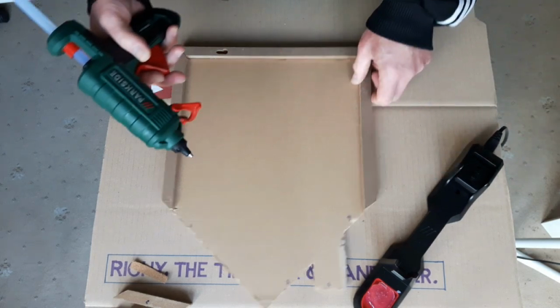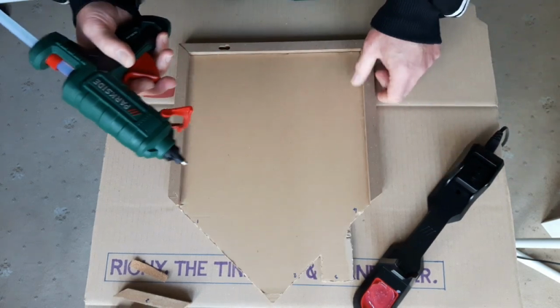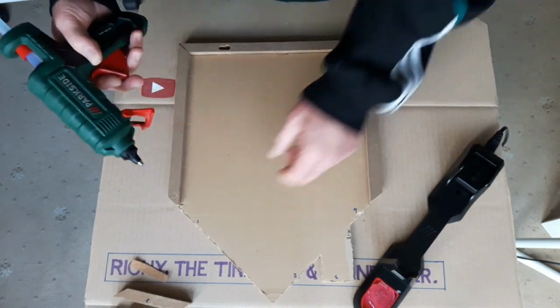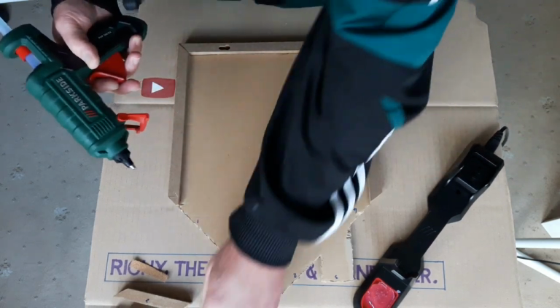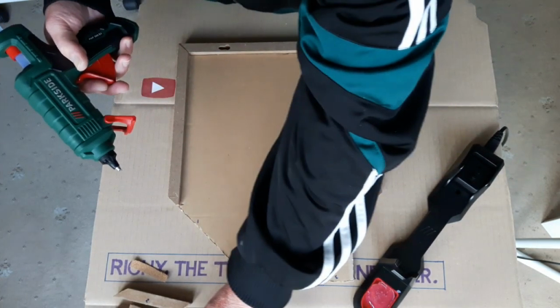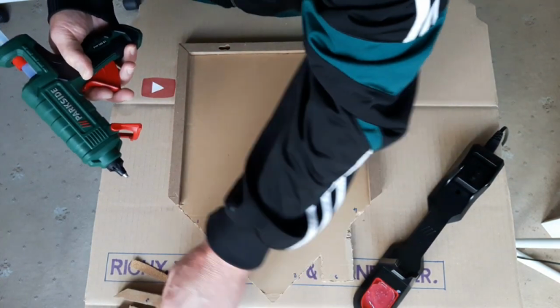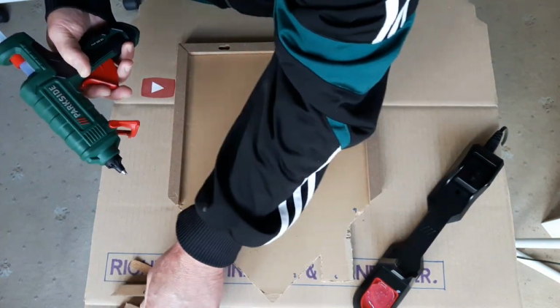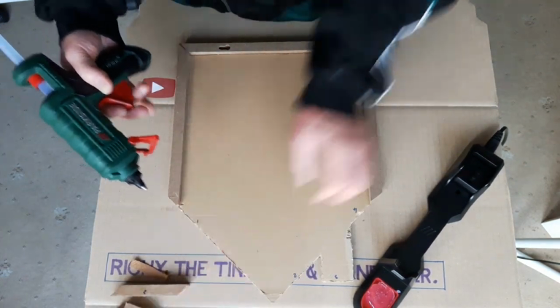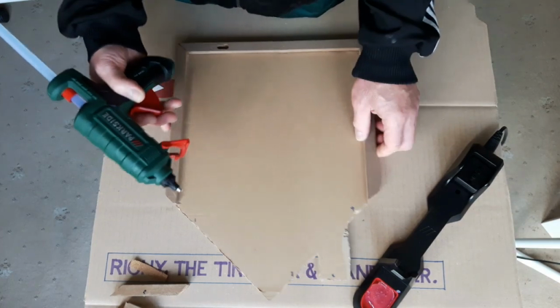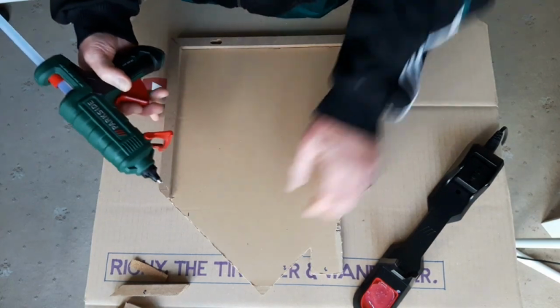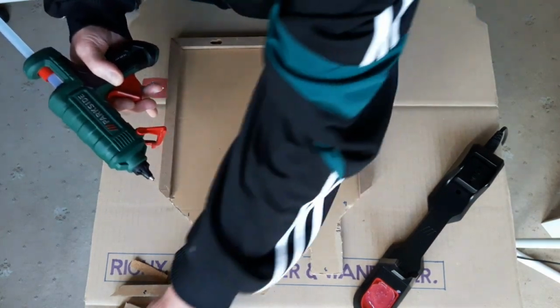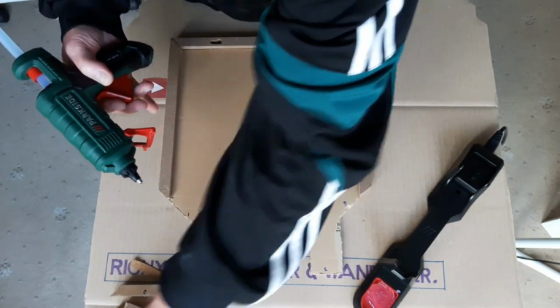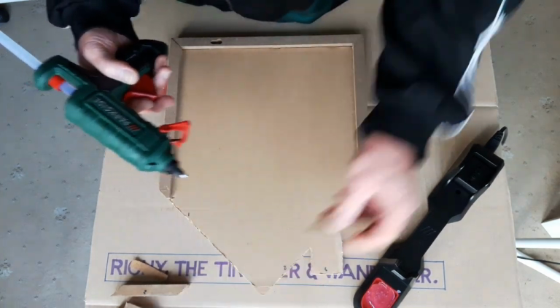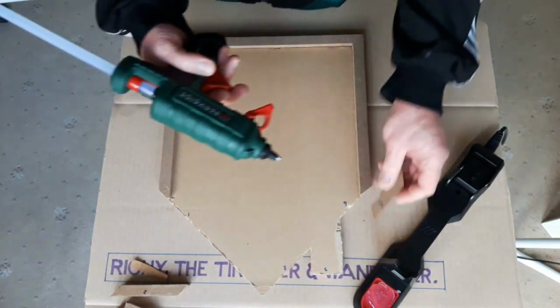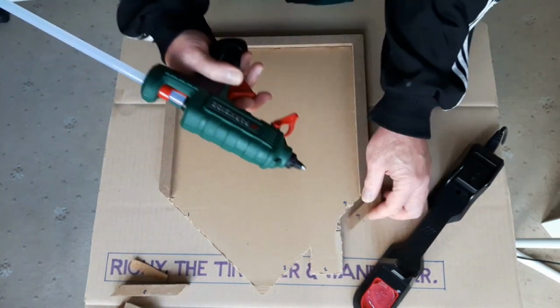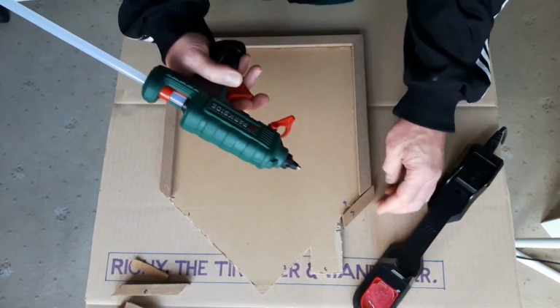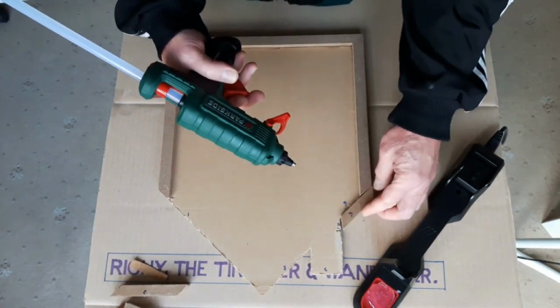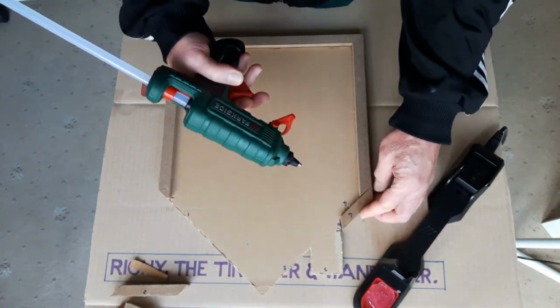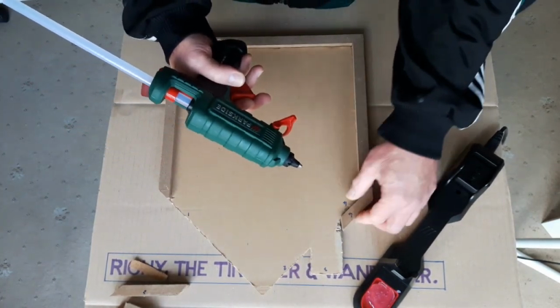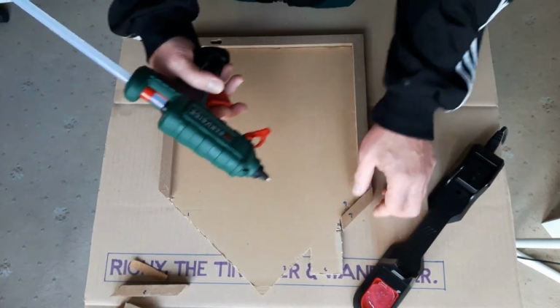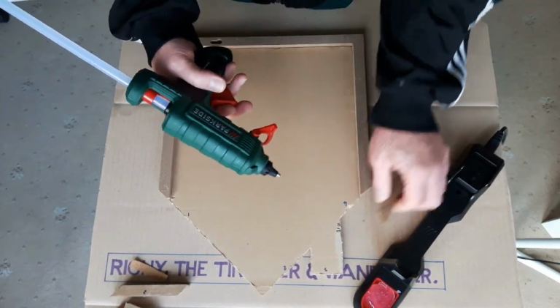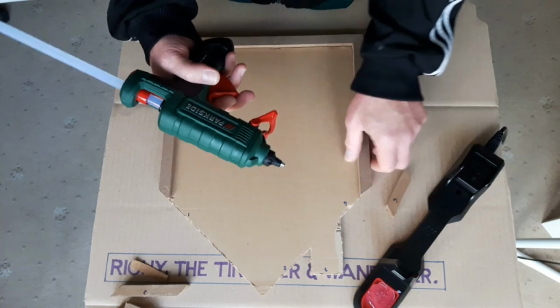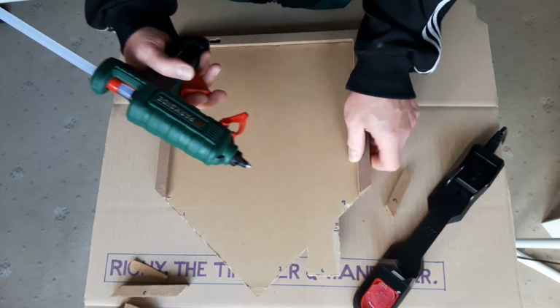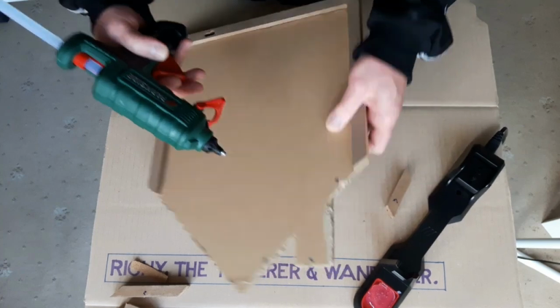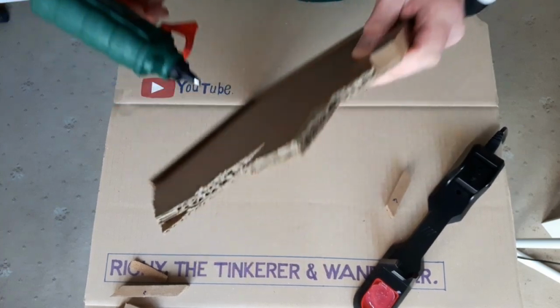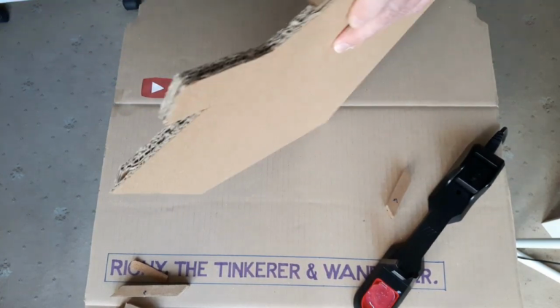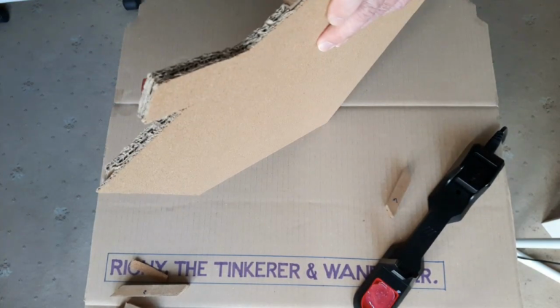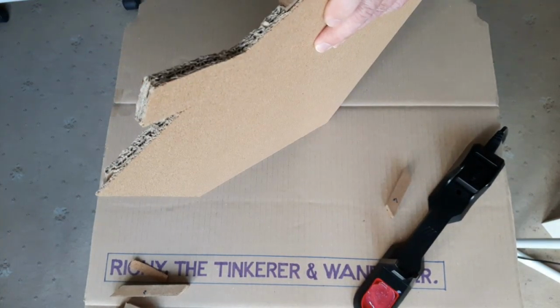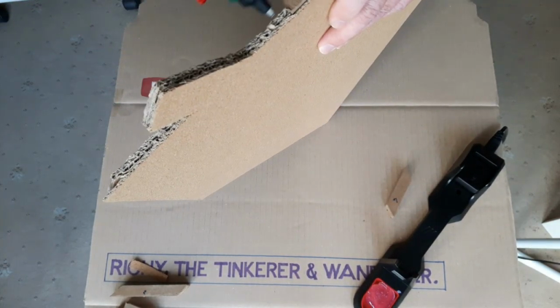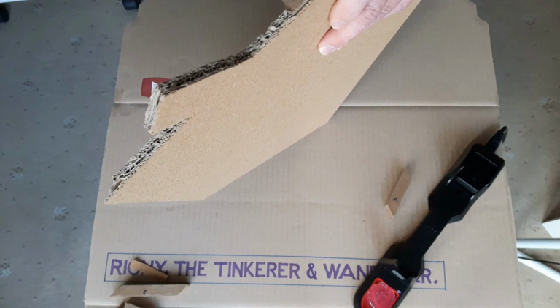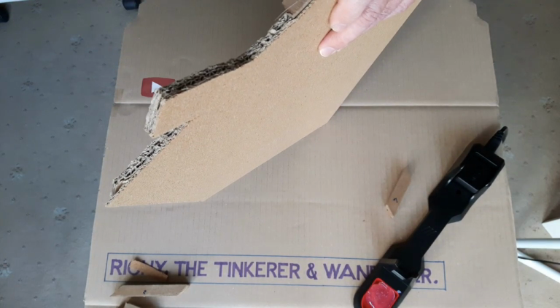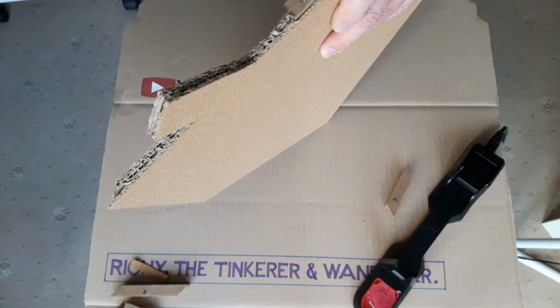Anyway, this is what I'm going to do — I've got these little bits numbered up, so basically all I'm going to do is glue them onto the corkboard. It's mainly cardboard but it says corkboard, so there you go.